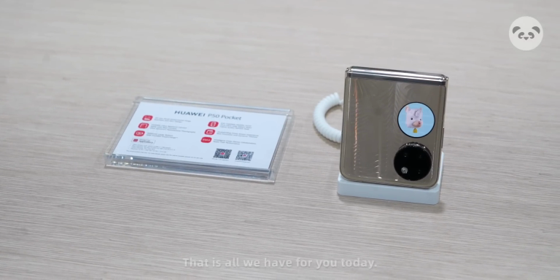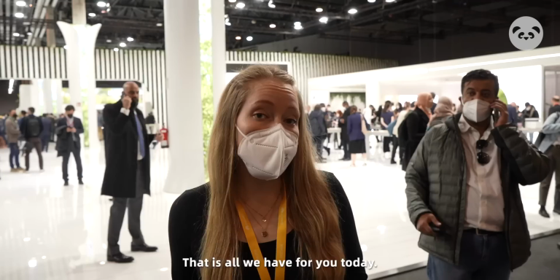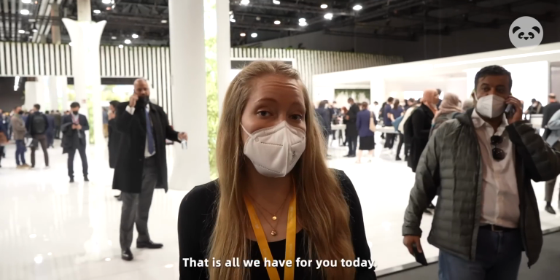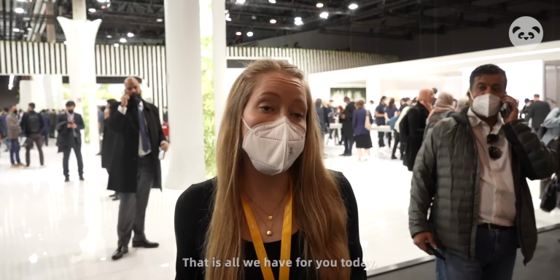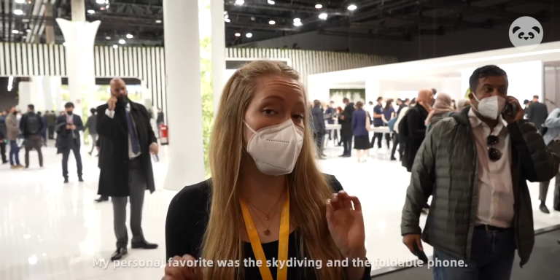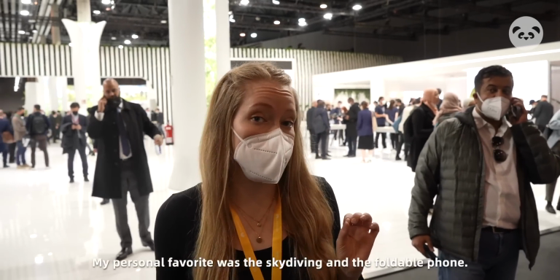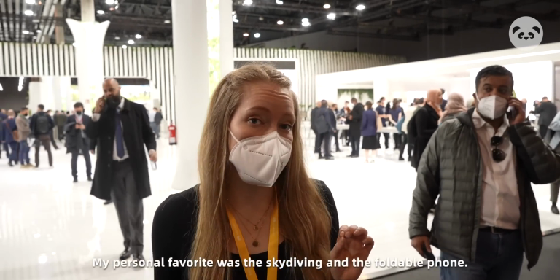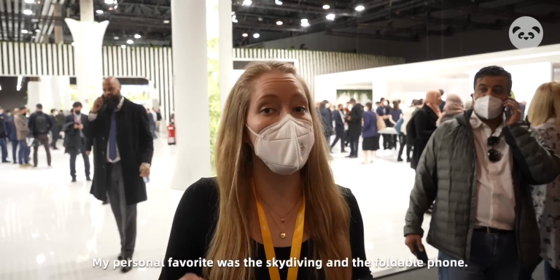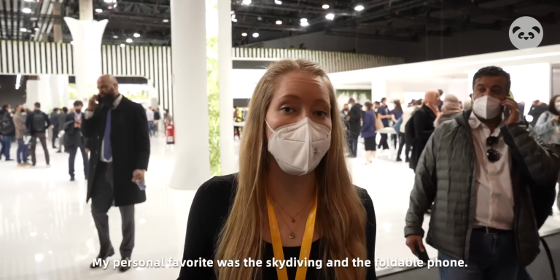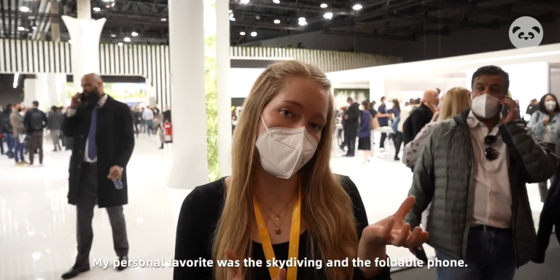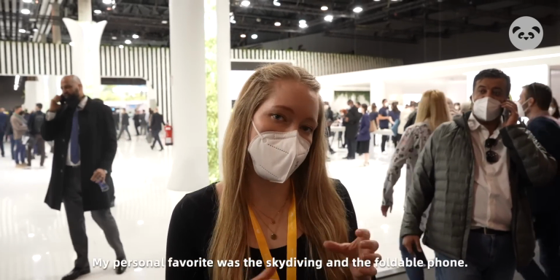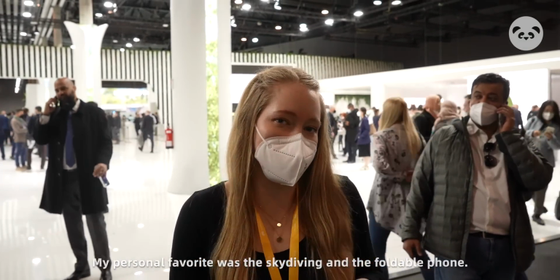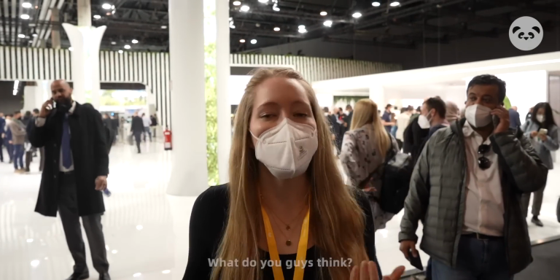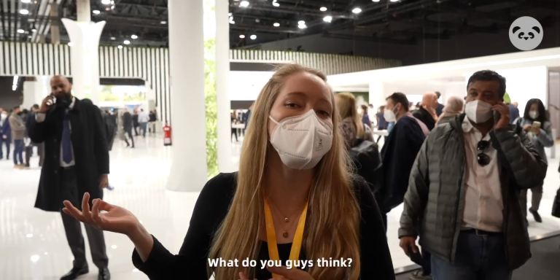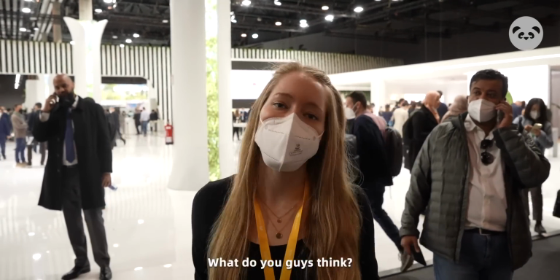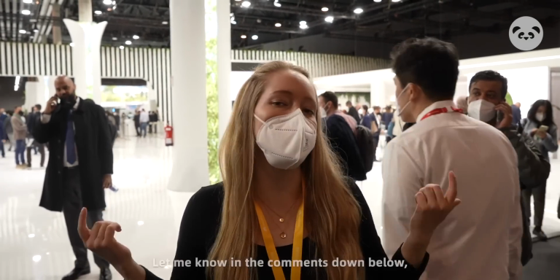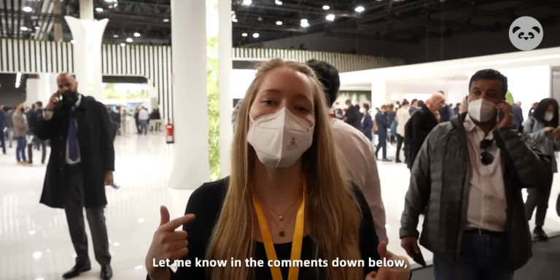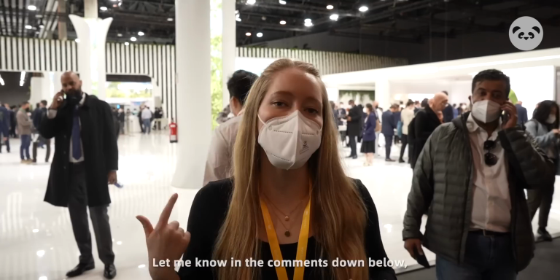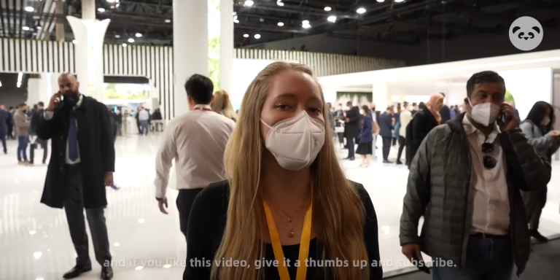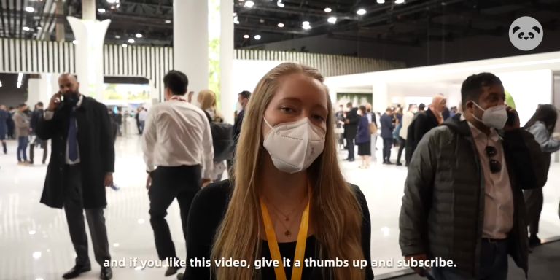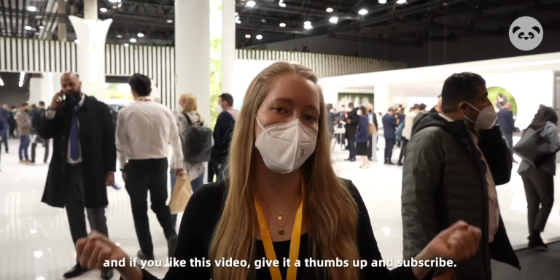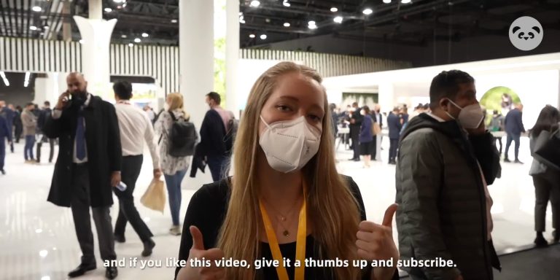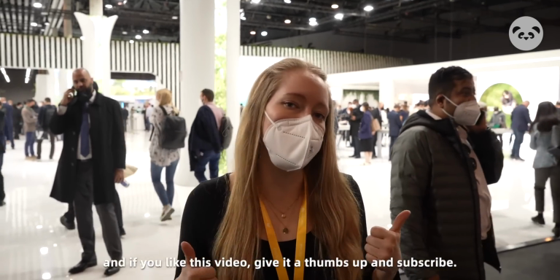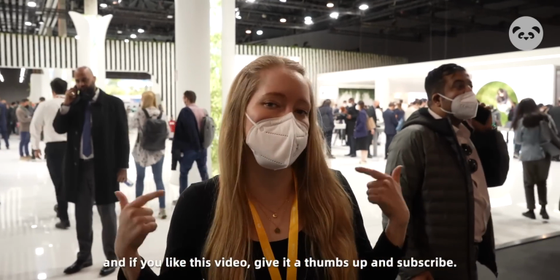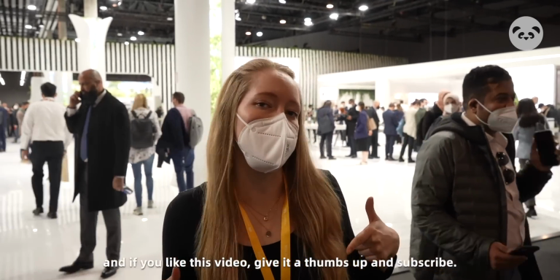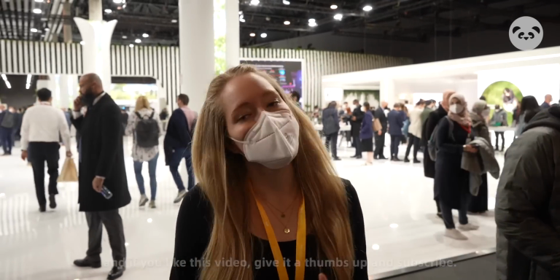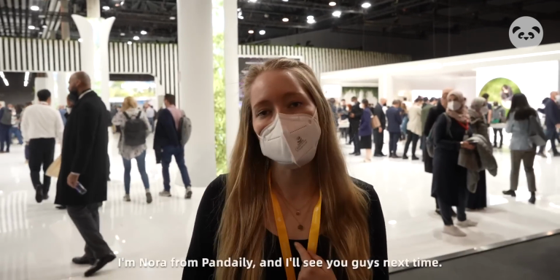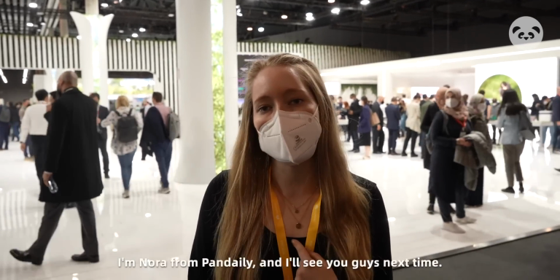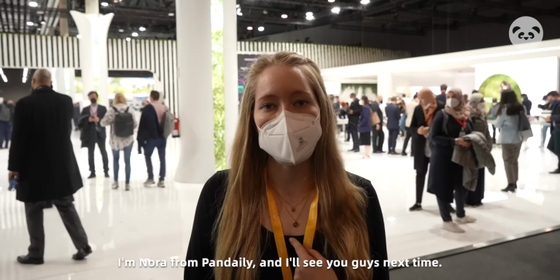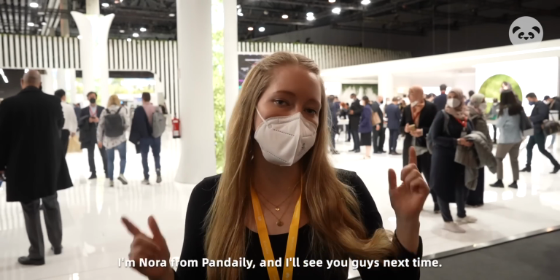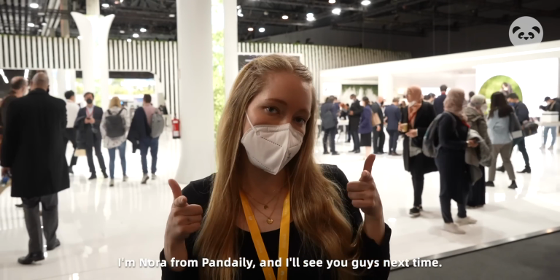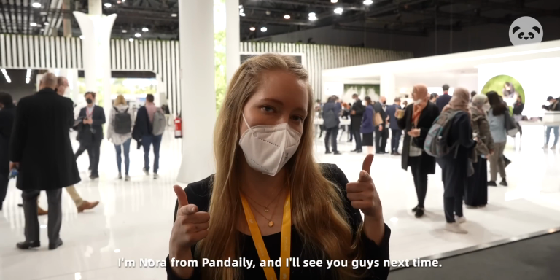That is all we have for you today. My personal favorite was the skydiving and the cool phone. What do you guys think? Let me know in the comments down below. And if you like this video, give it a thumbs up and subscribe. I'm Nora Papadeli and I'll see you guys next time.